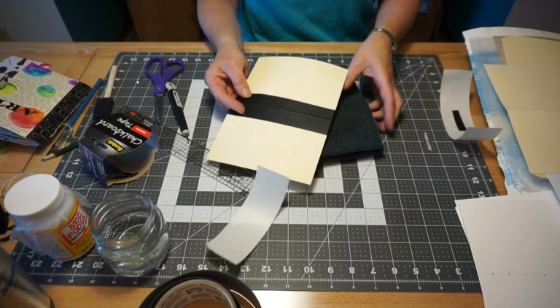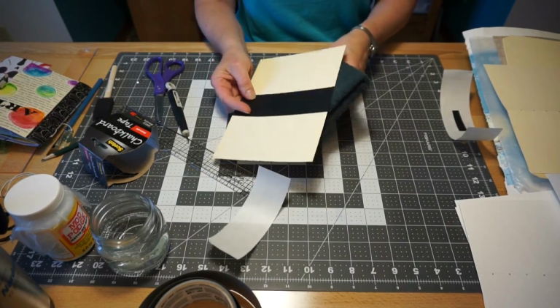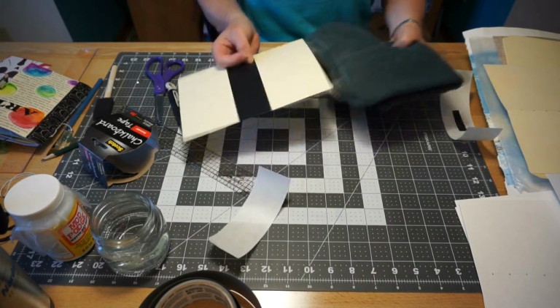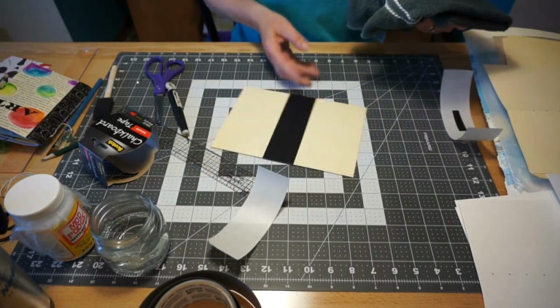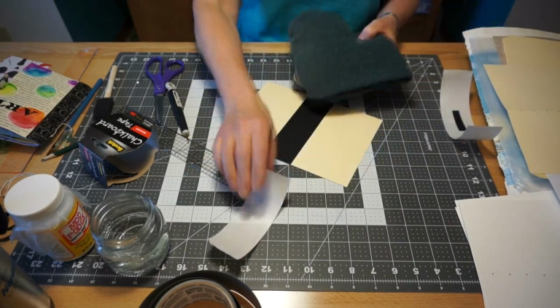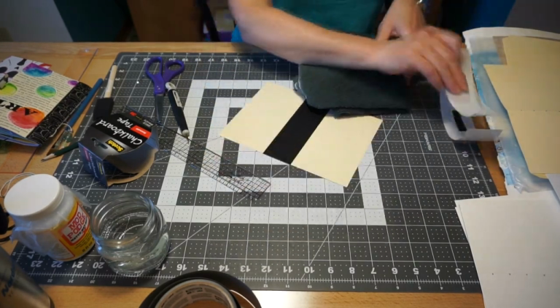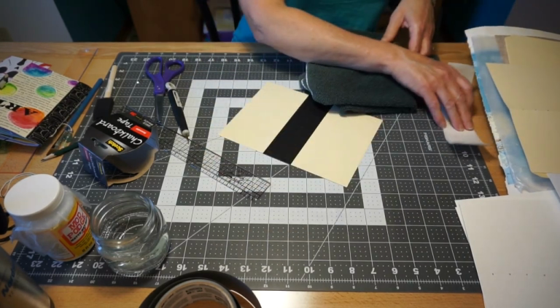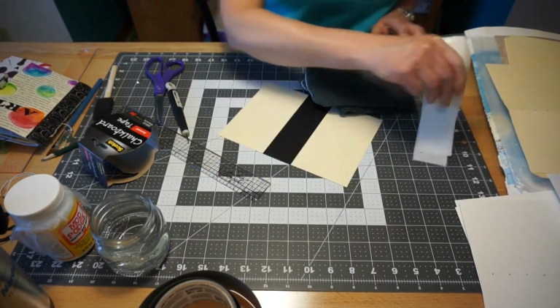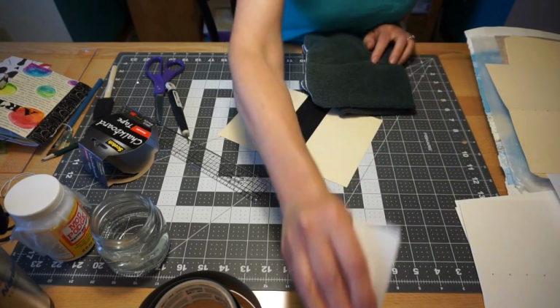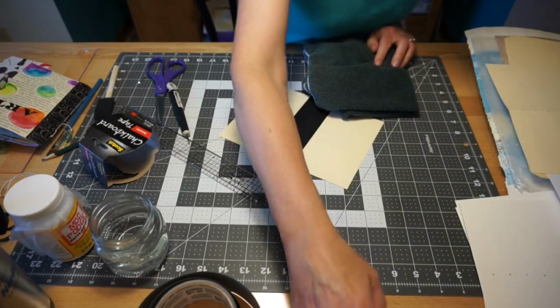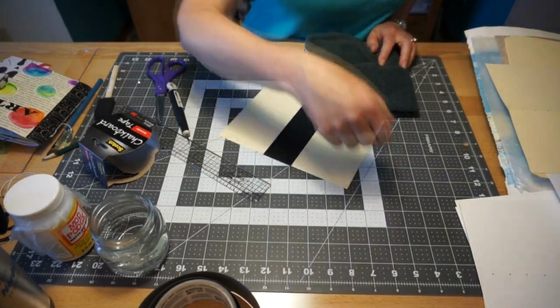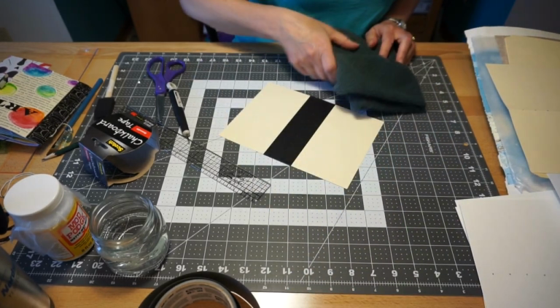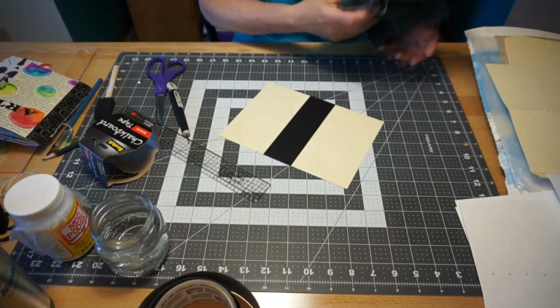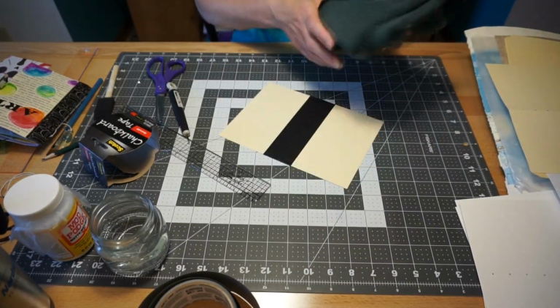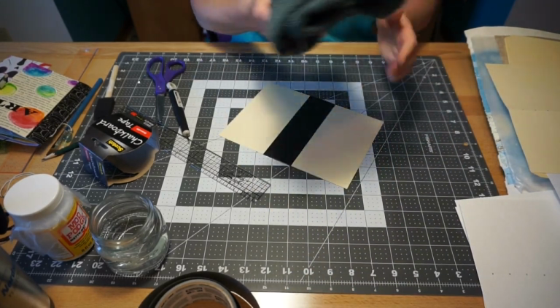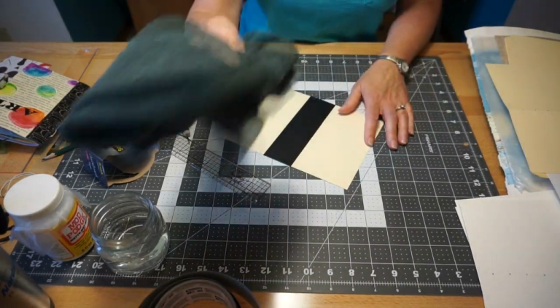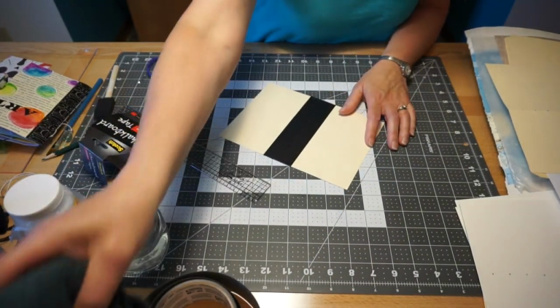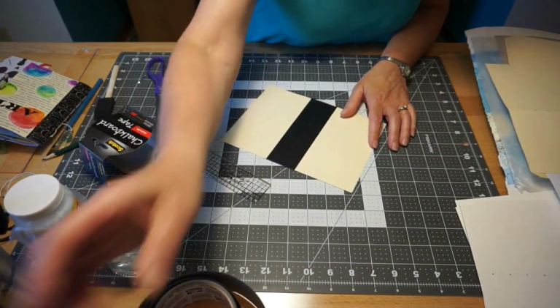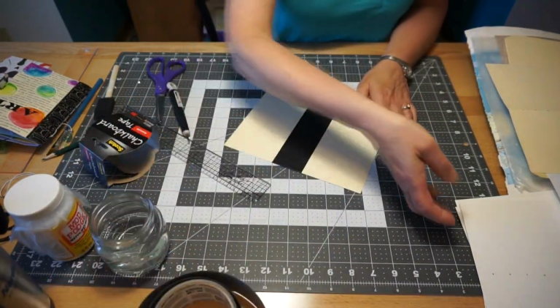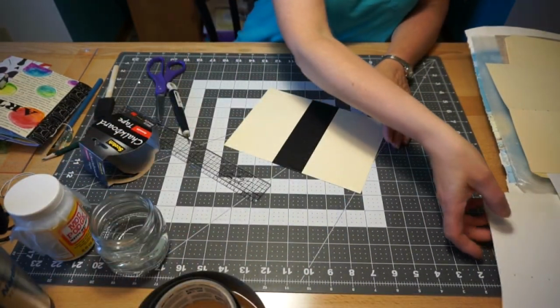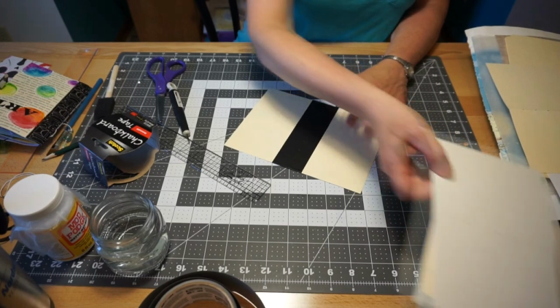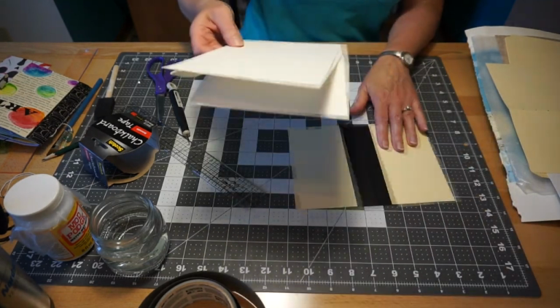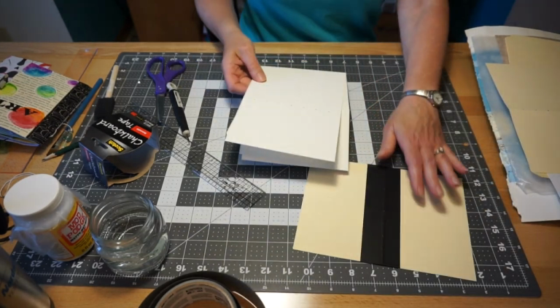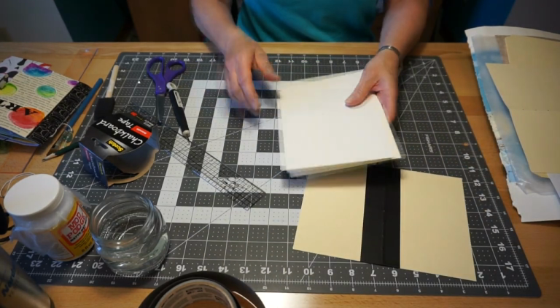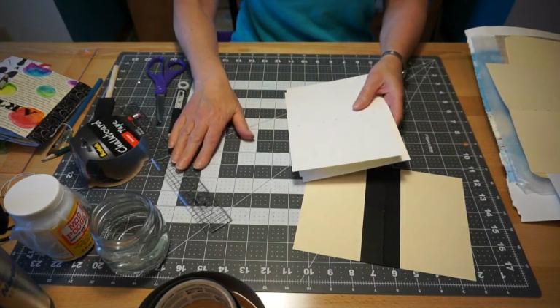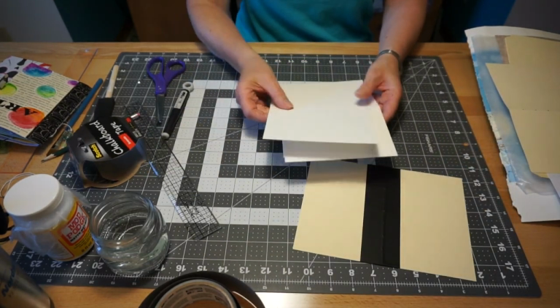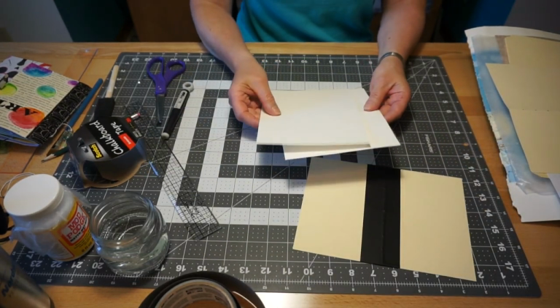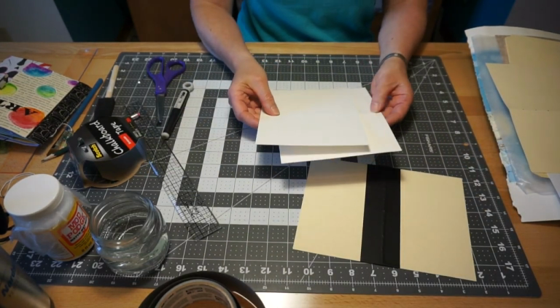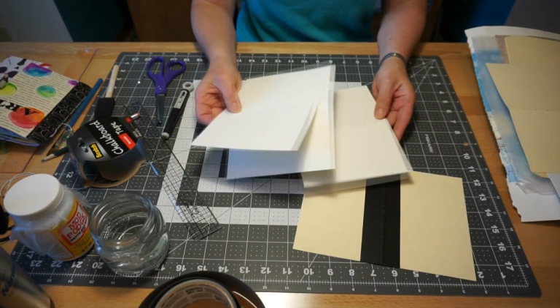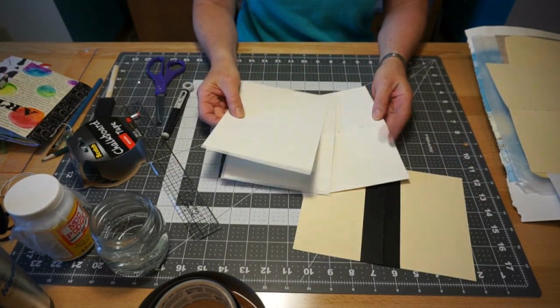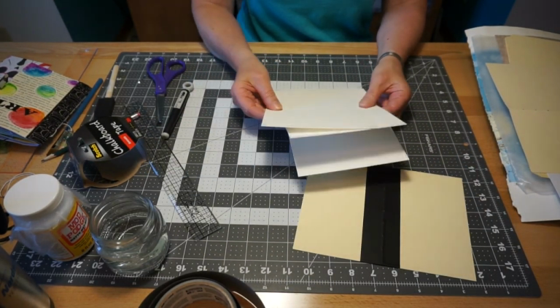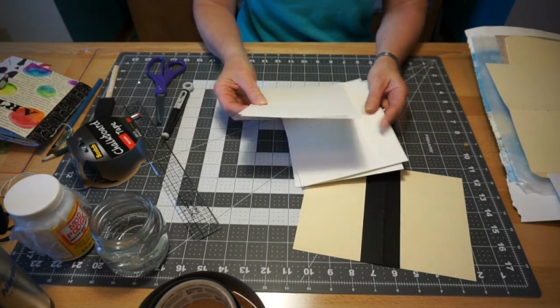That's how you do the washi tape spine. Now we have our three pieces of watercolor paper with our holes in it.